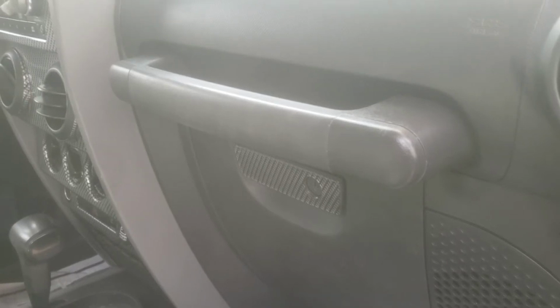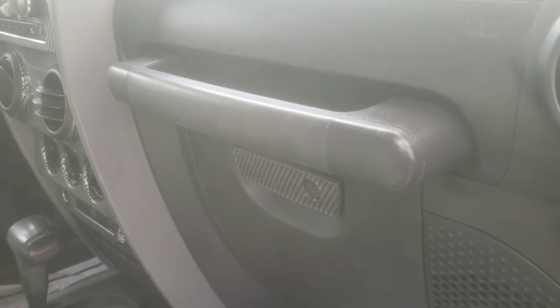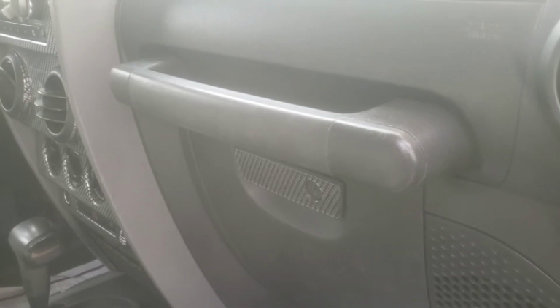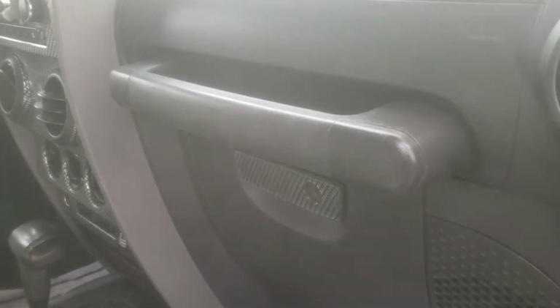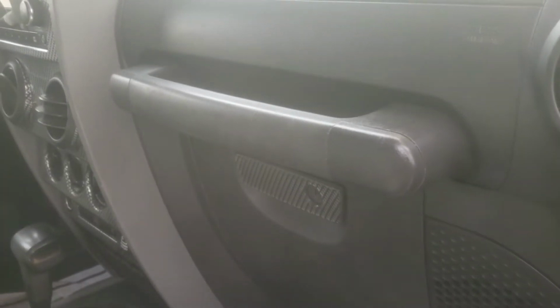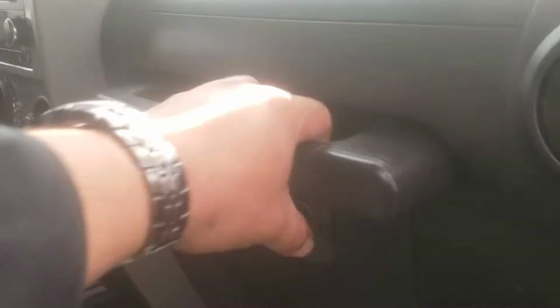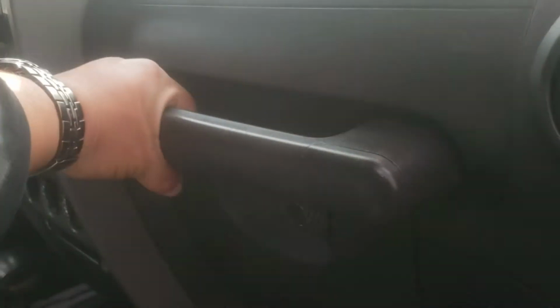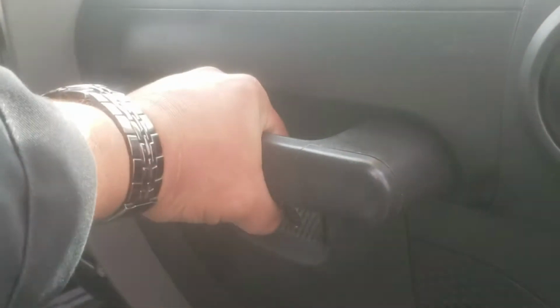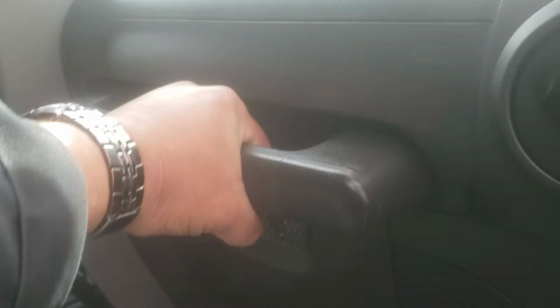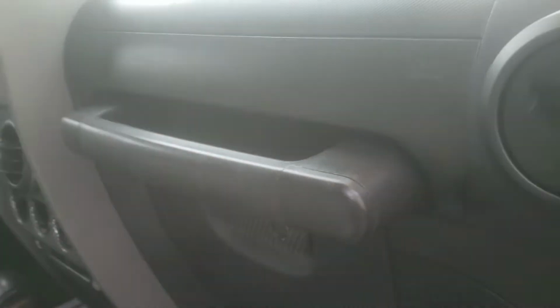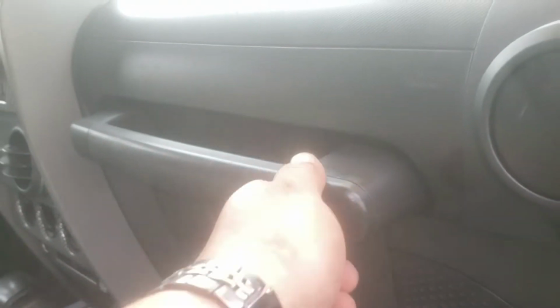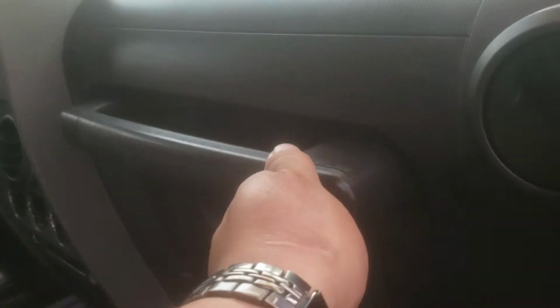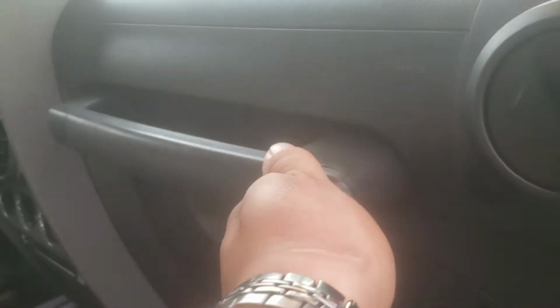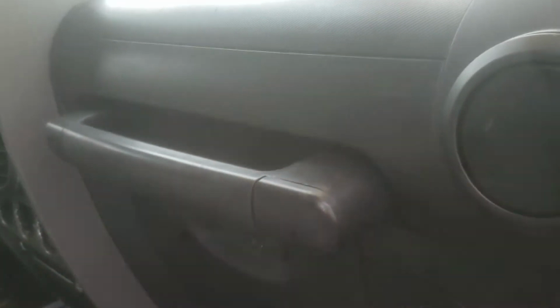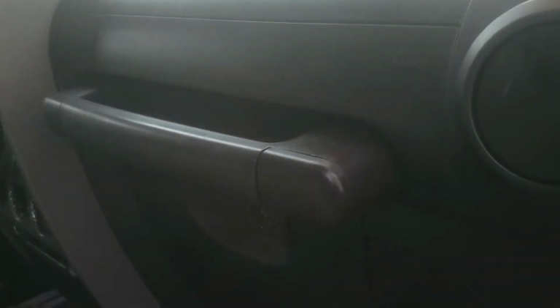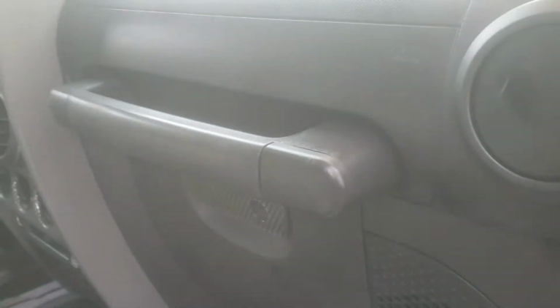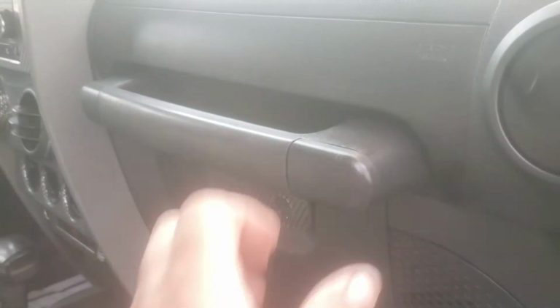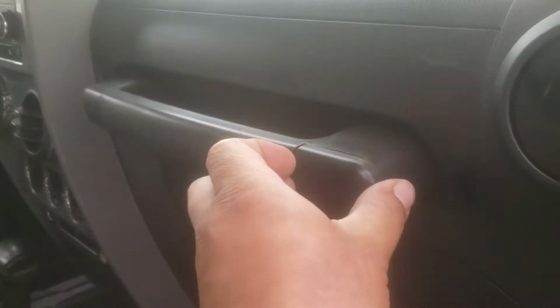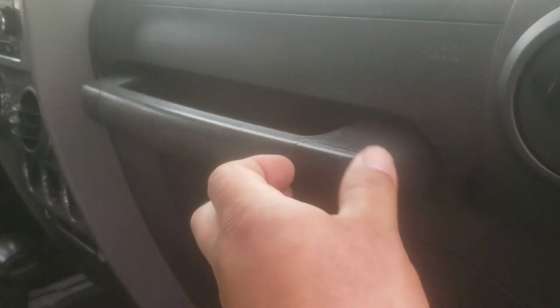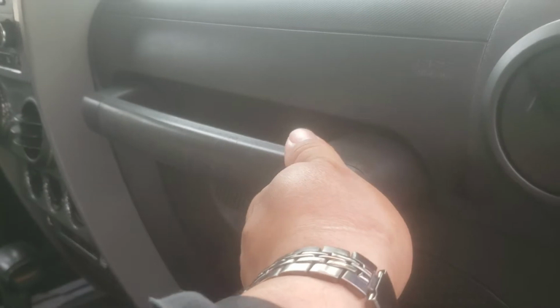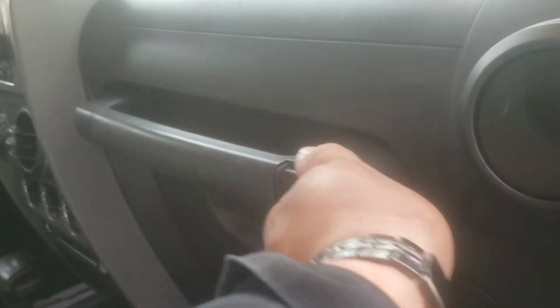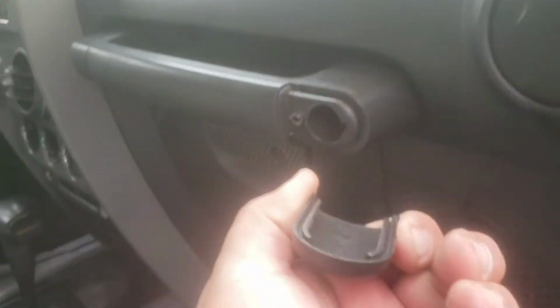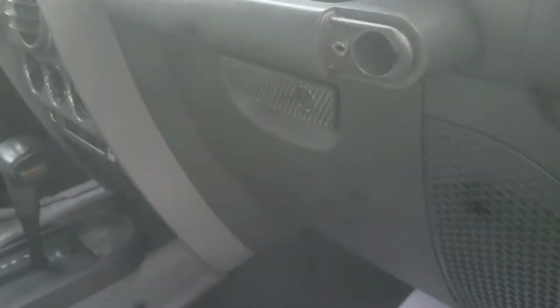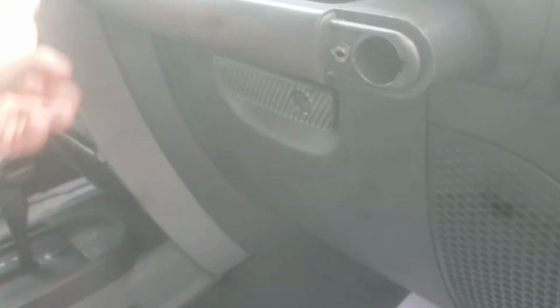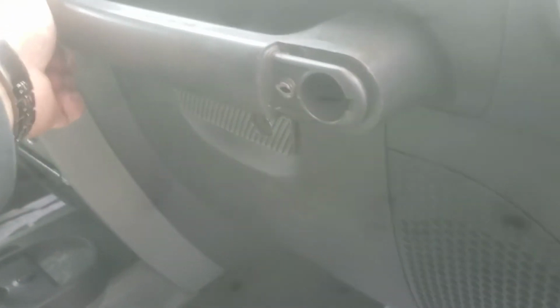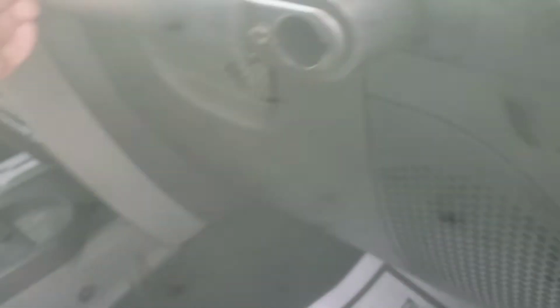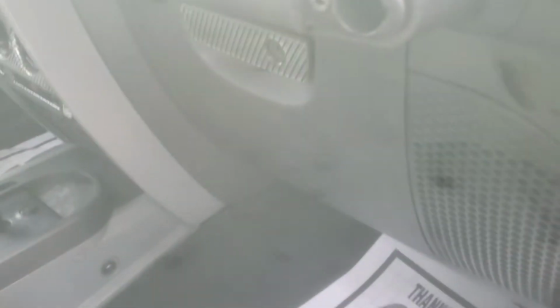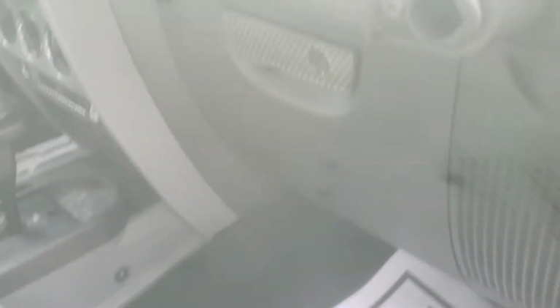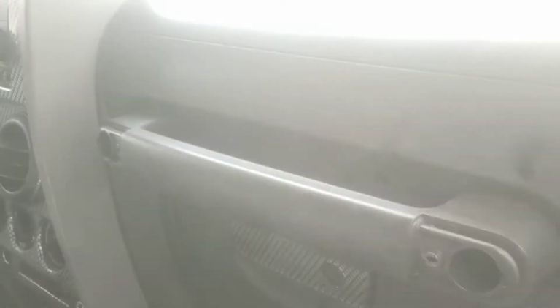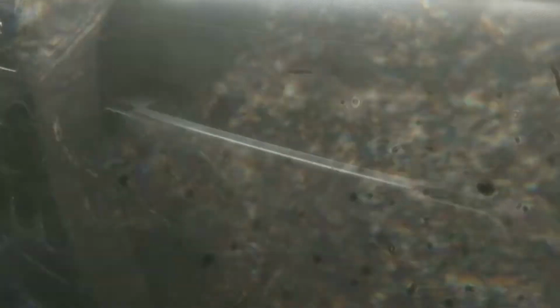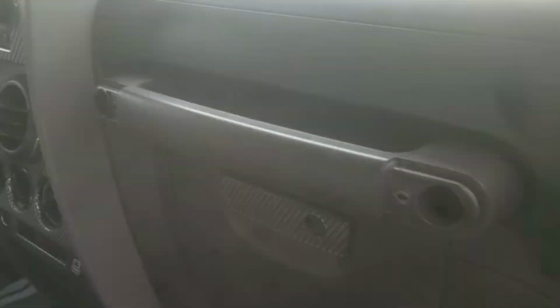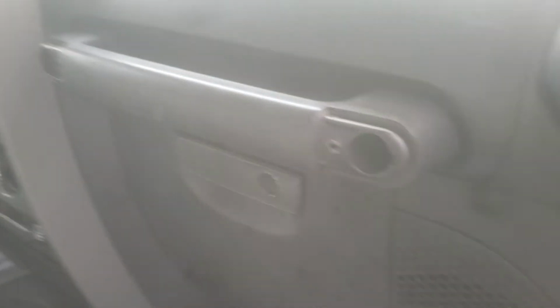Today I'm going to make a quick video of how to remove the passenger handle on this 2009 Jeep Wrangler. Simply pull these off just like so on both sides — there it is.